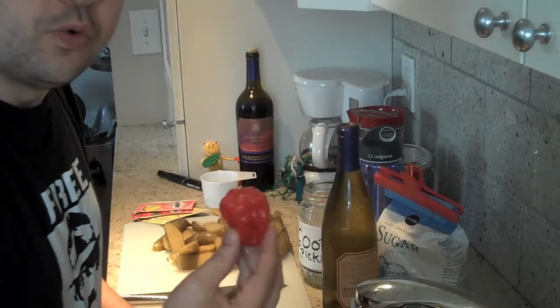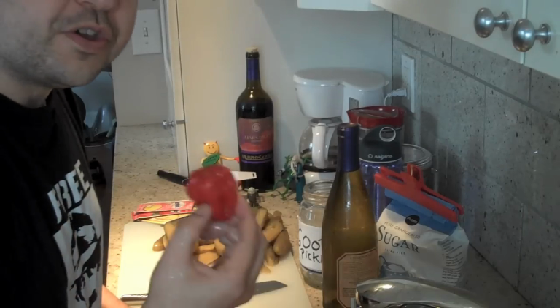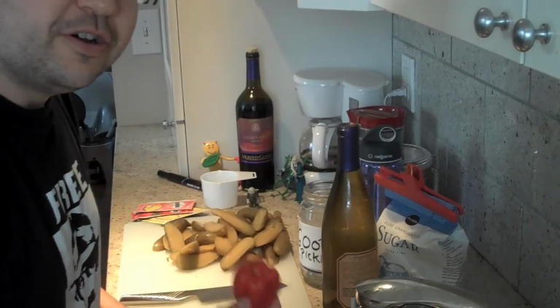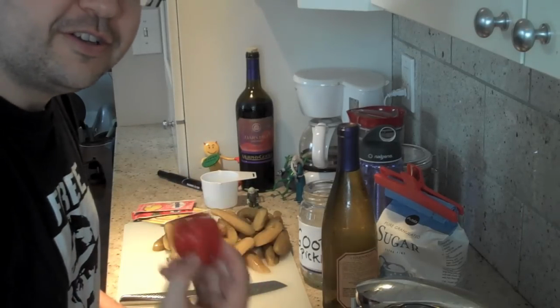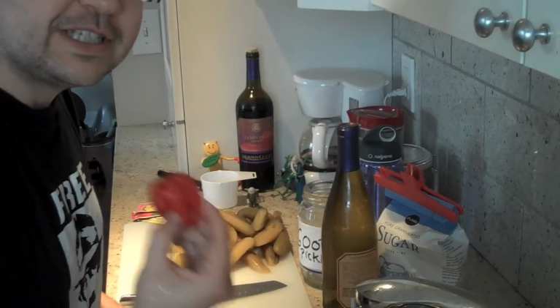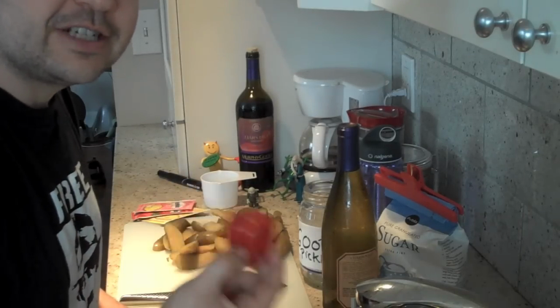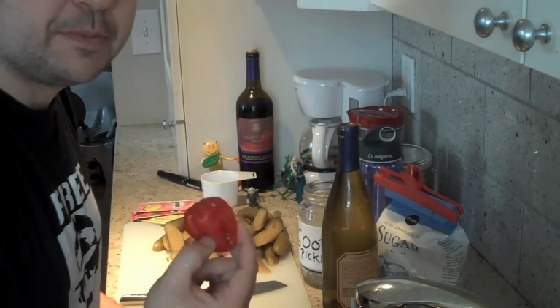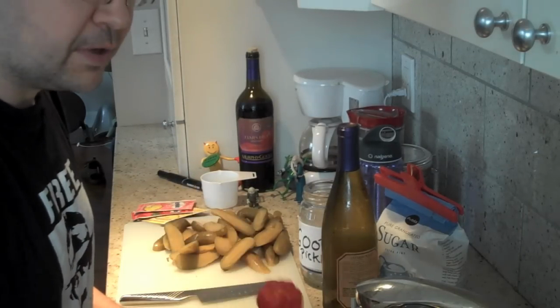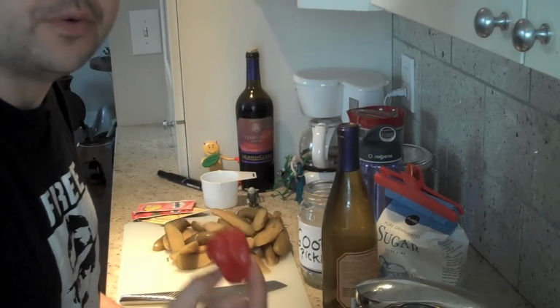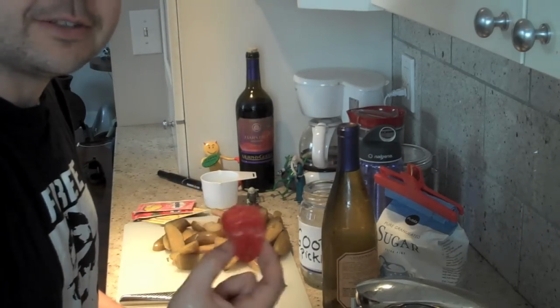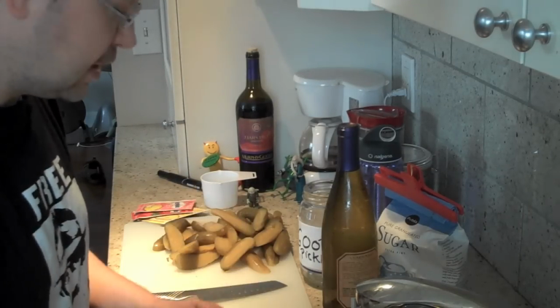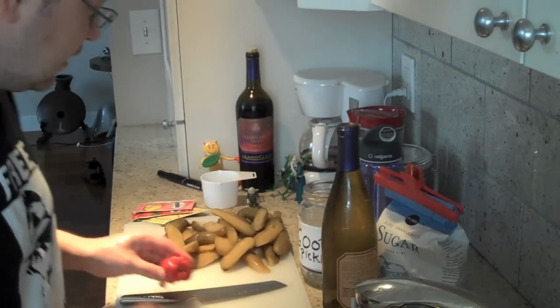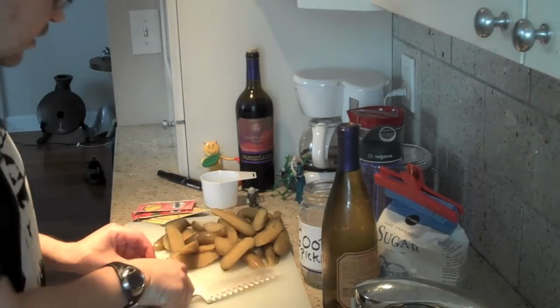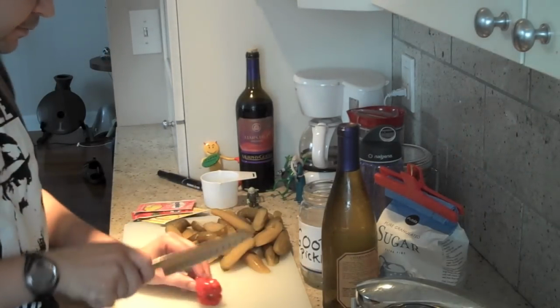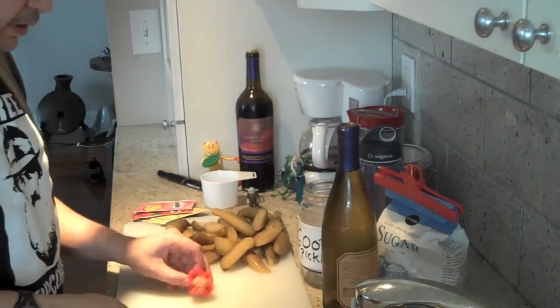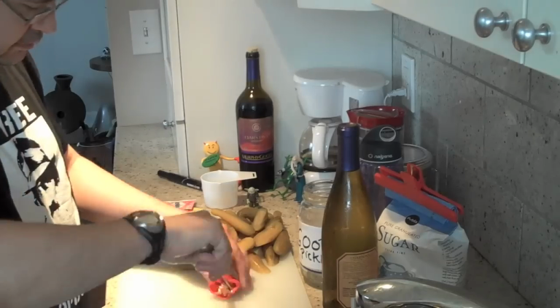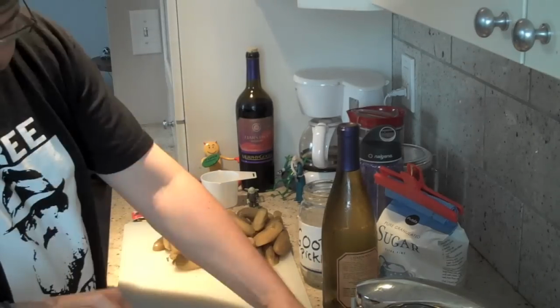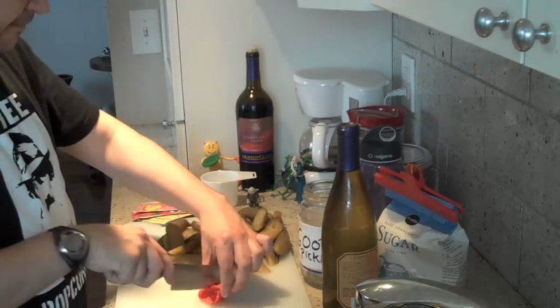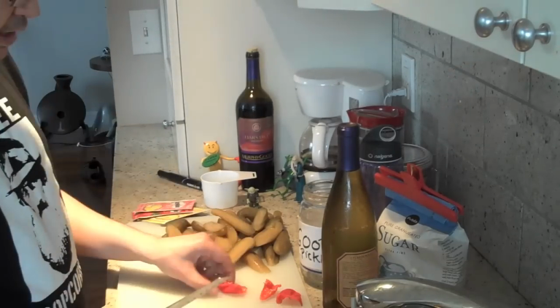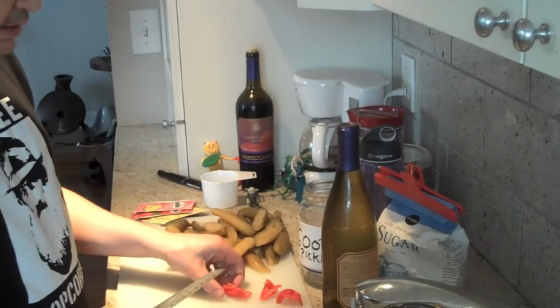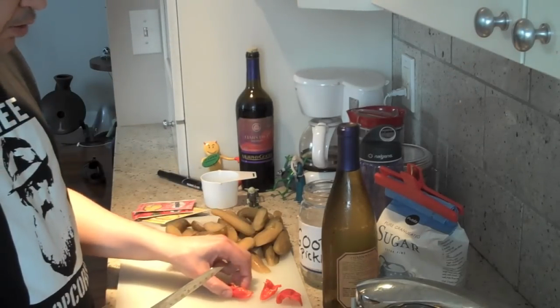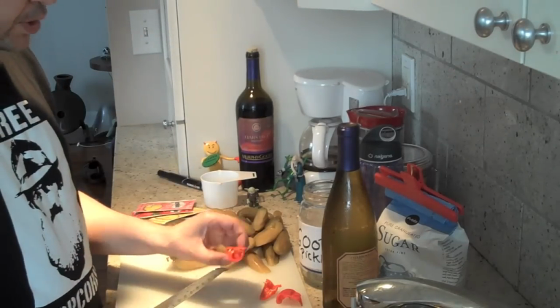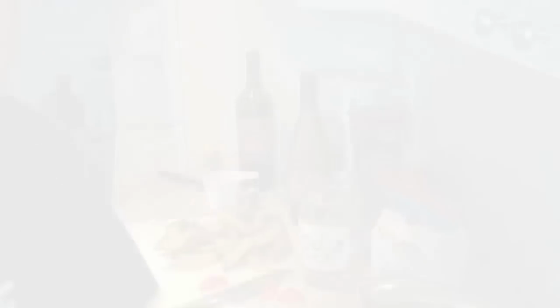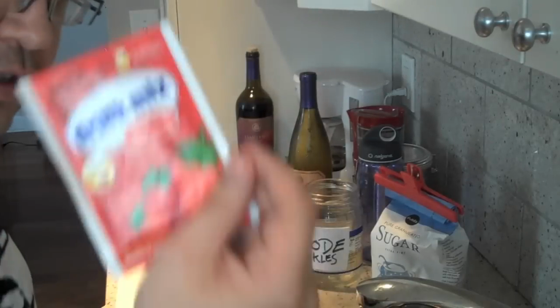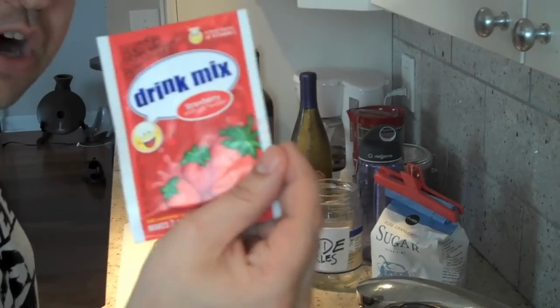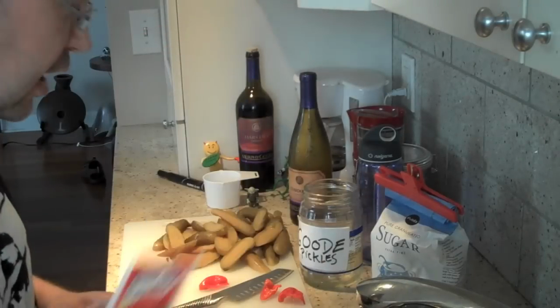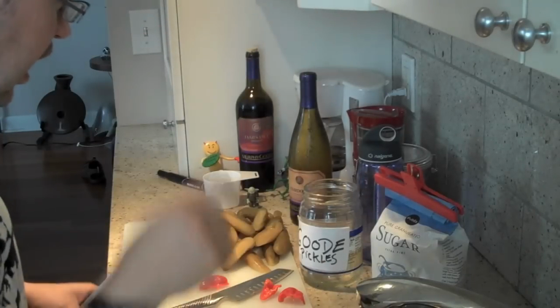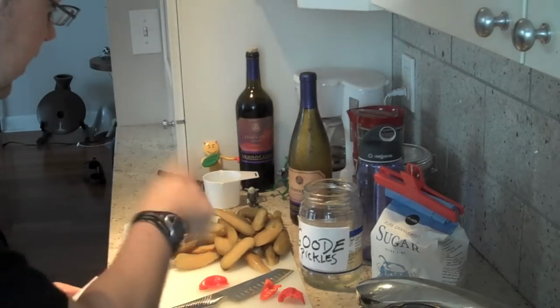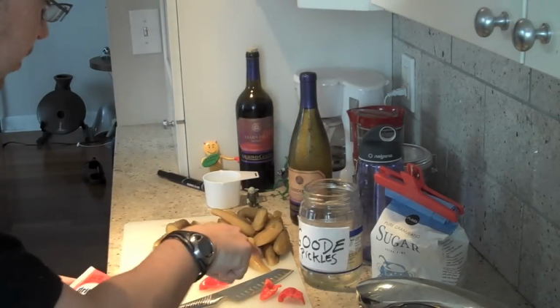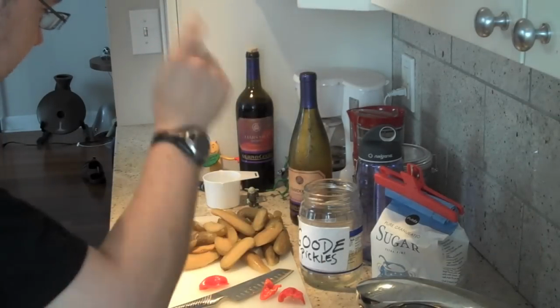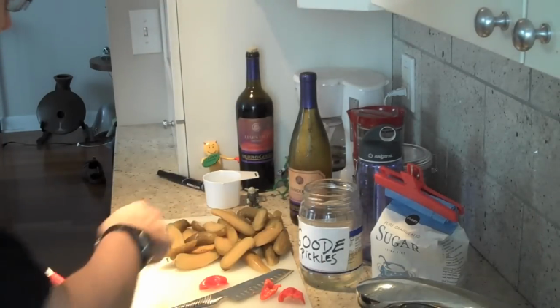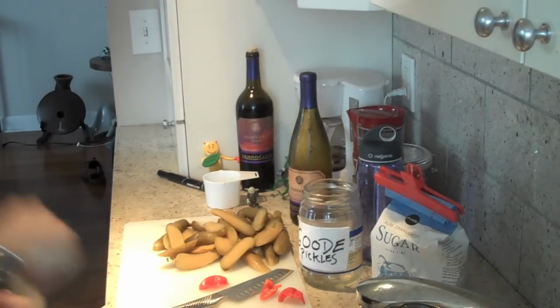We could use this entire scotch bonnet, but if we do it will kill somebody. This is about all we need — strawberry, habanero Kool-Aid pickles.